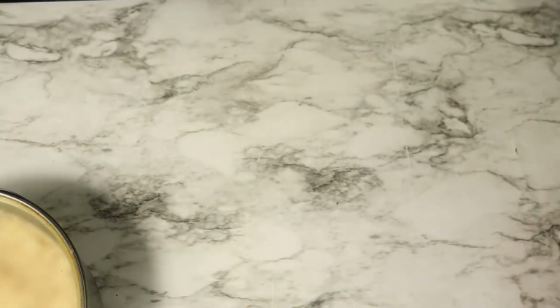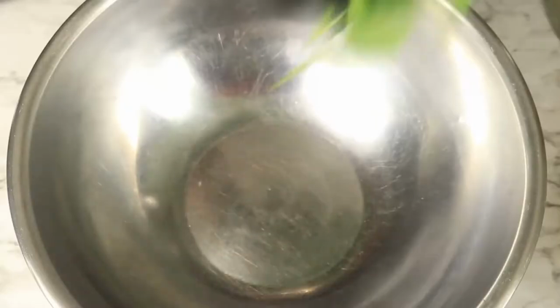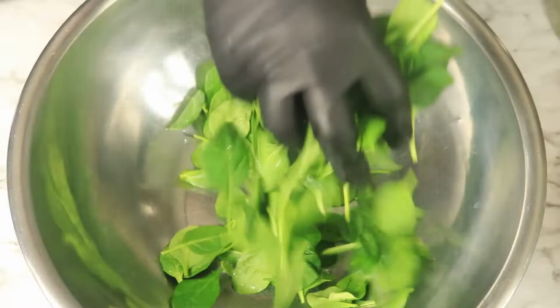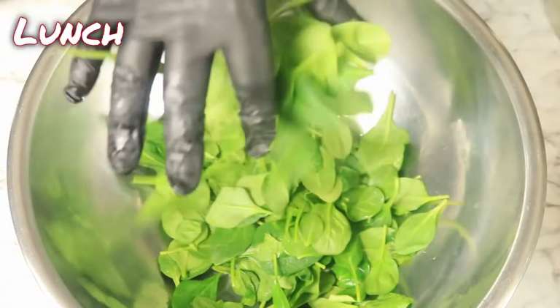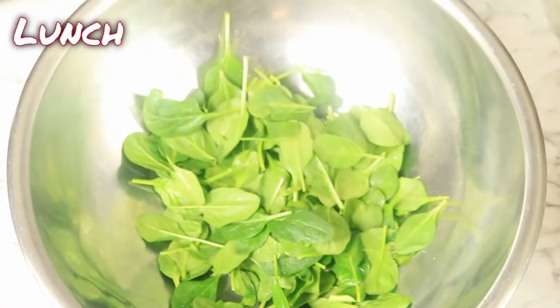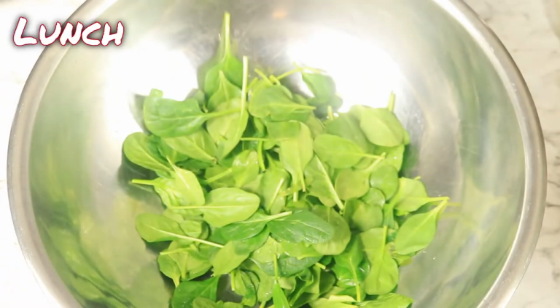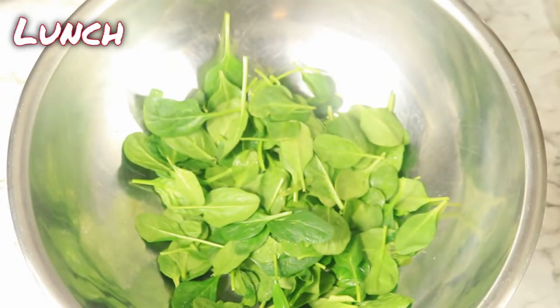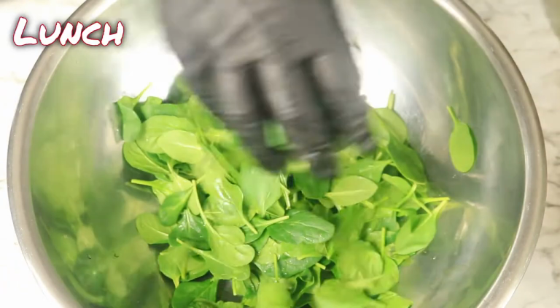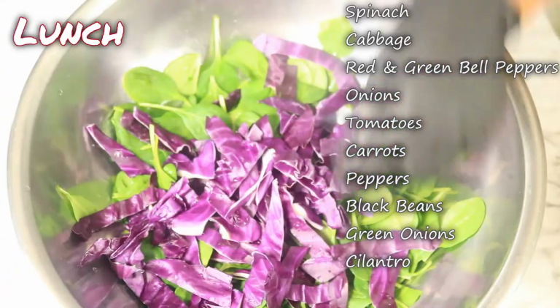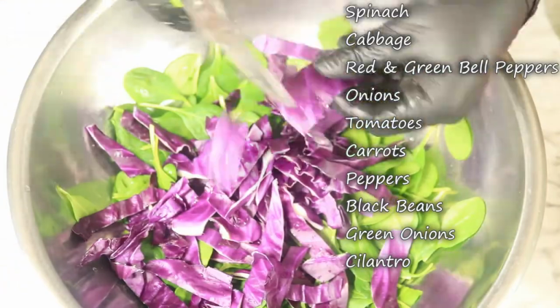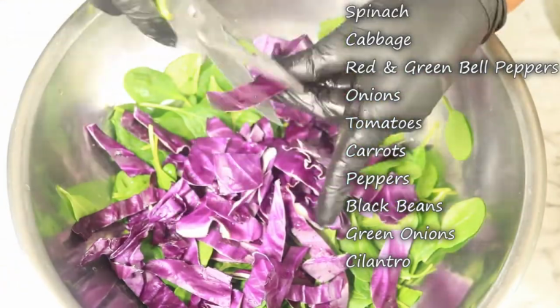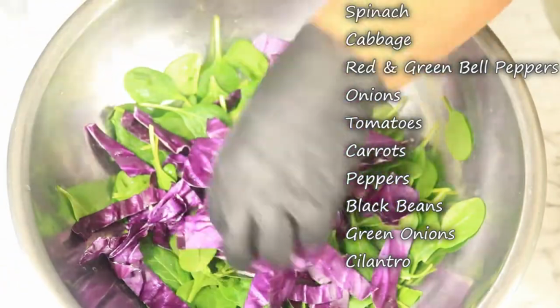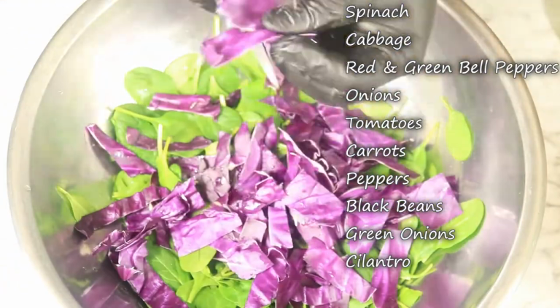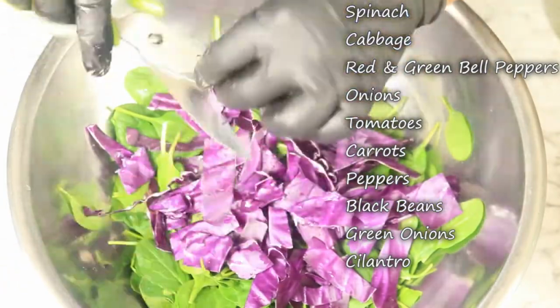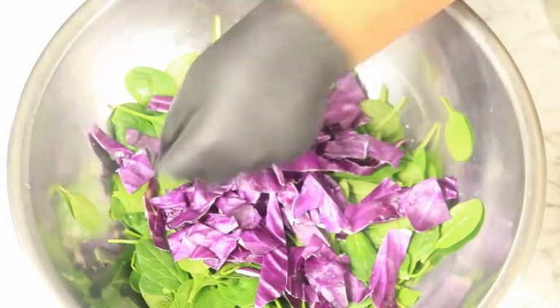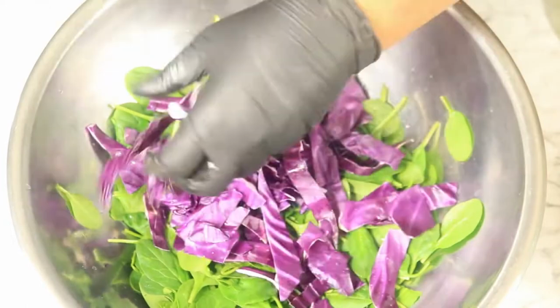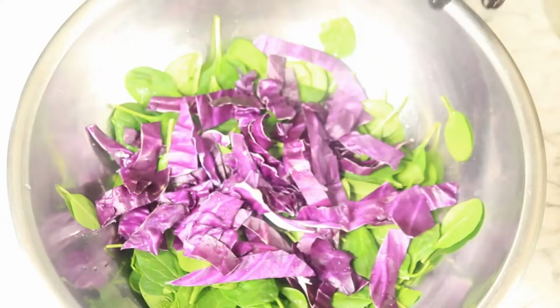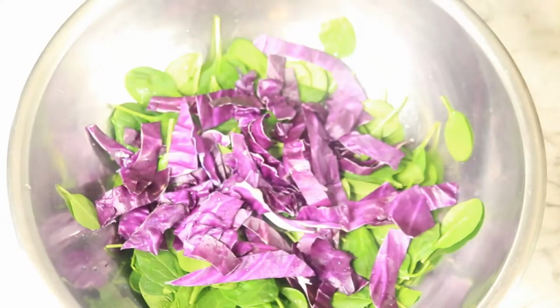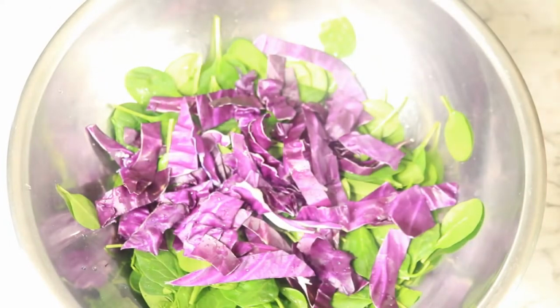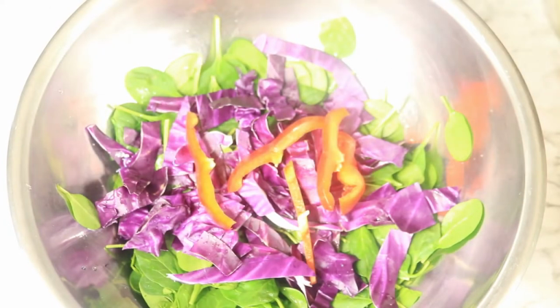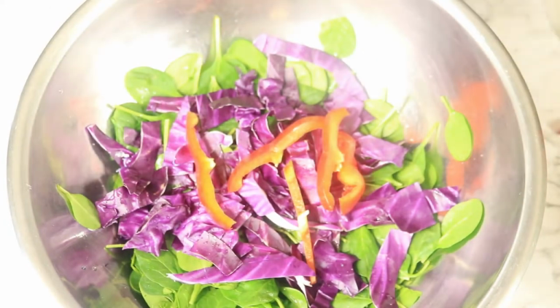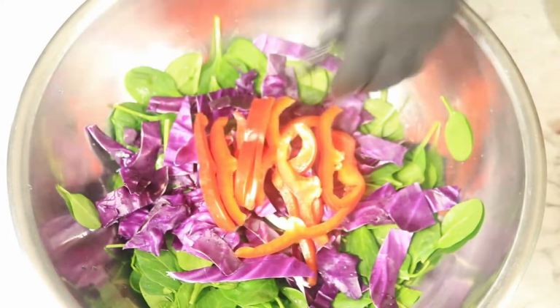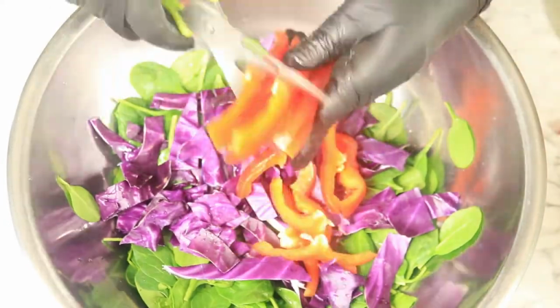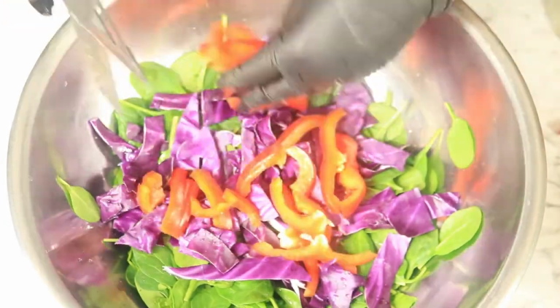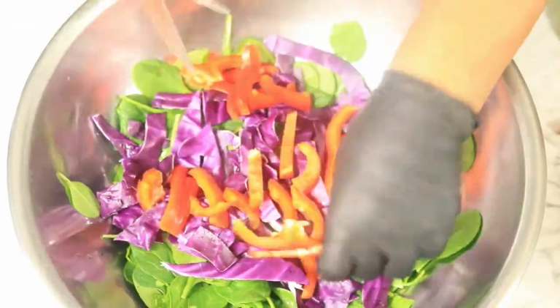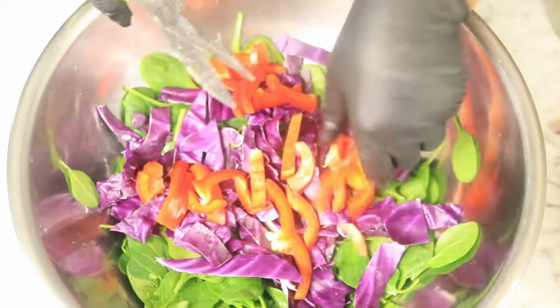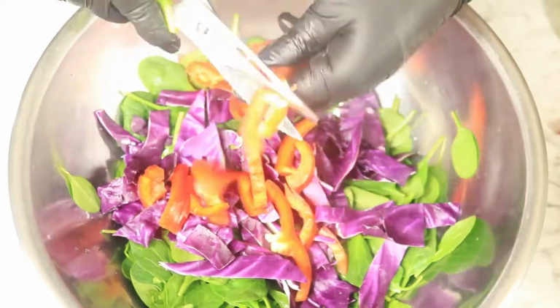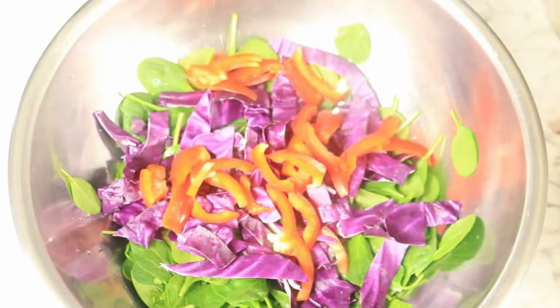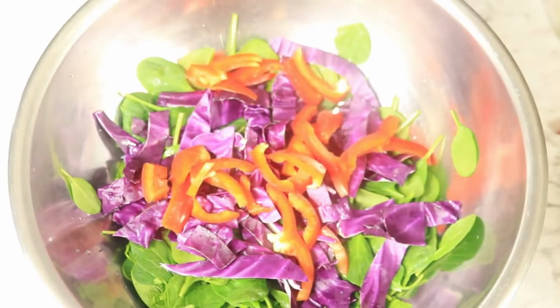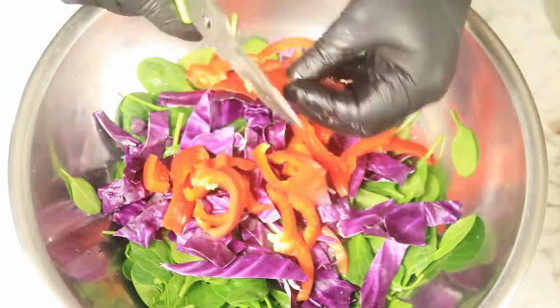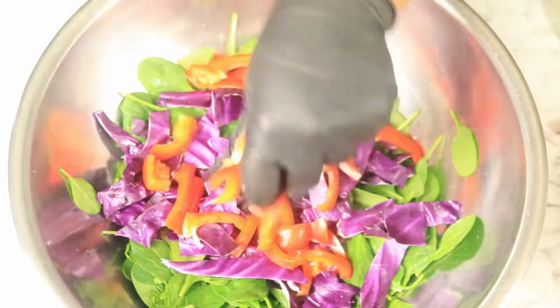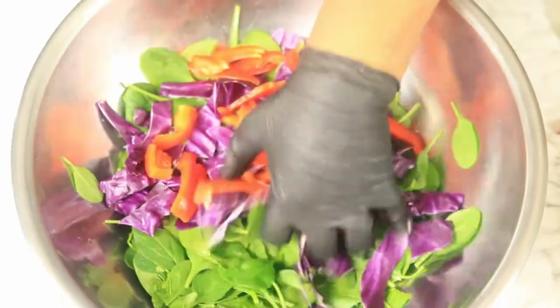Next I will be preparing a green salad. I'm throwing in some green spinach, cabbage, red and green bell peppers, onions, tomatoes, carrots, peppers, black beans, green onions, and cilantro.